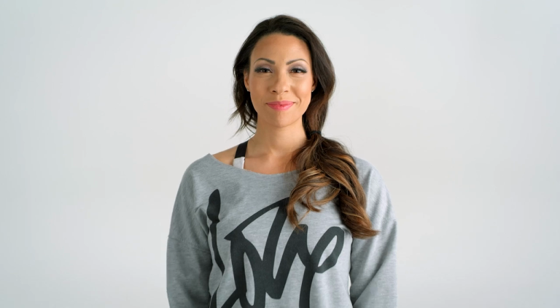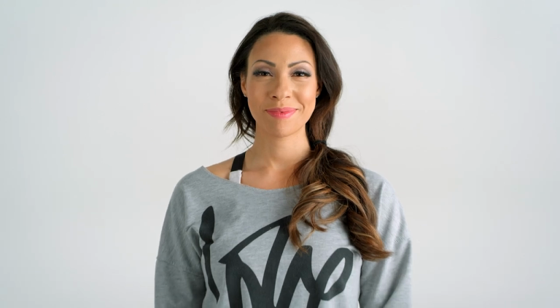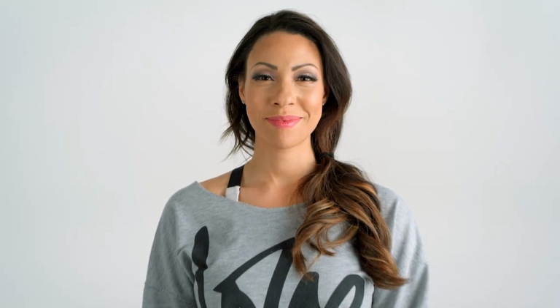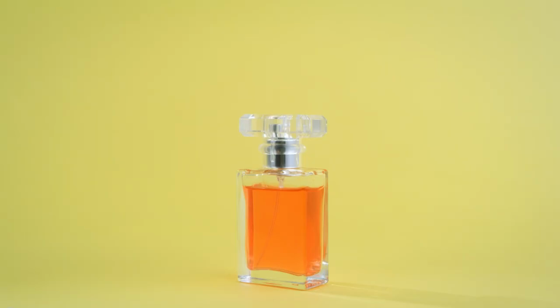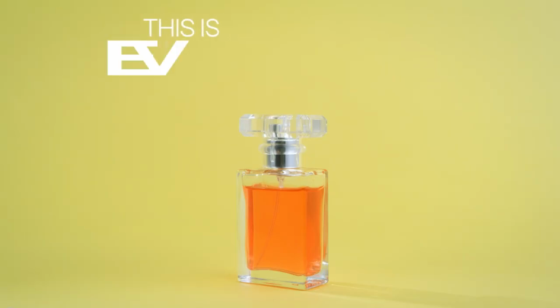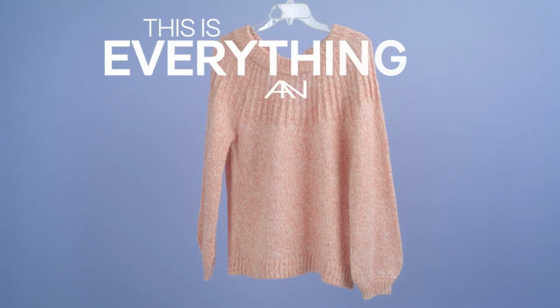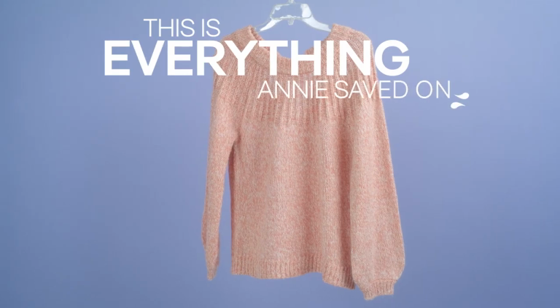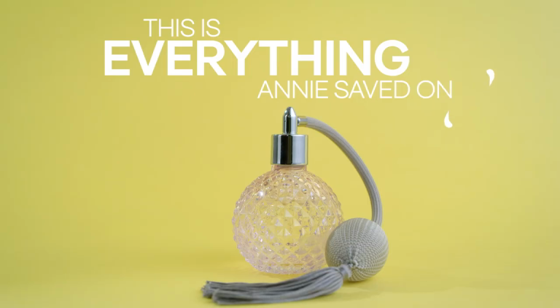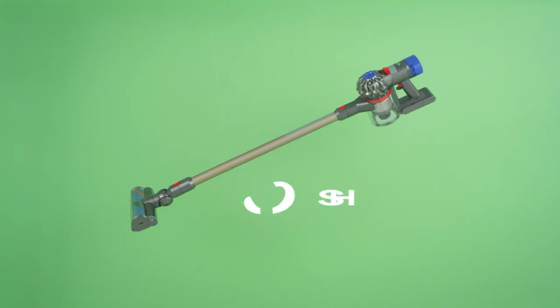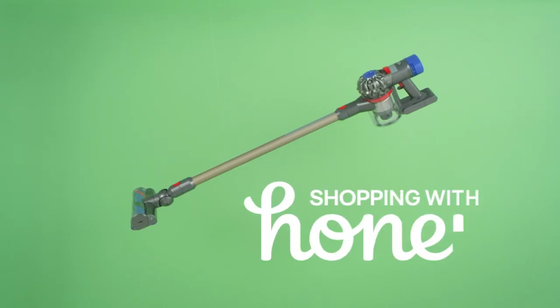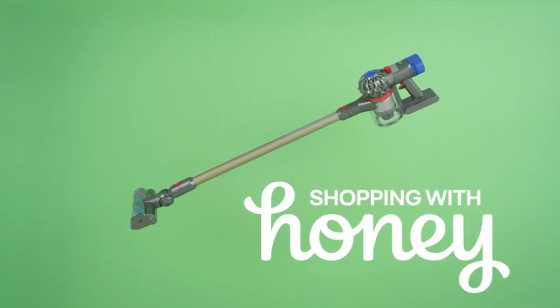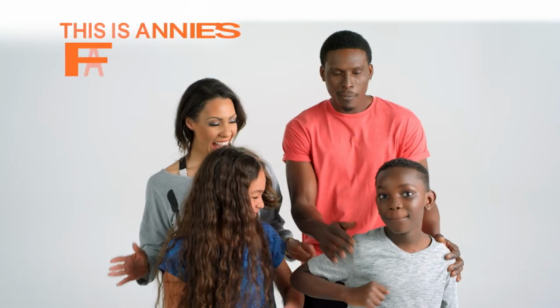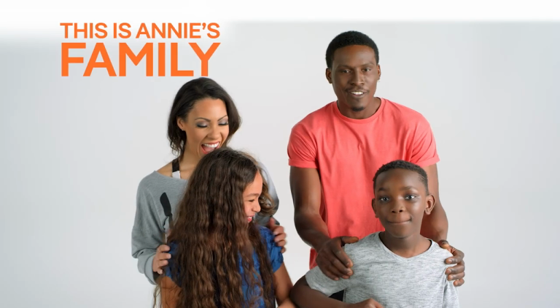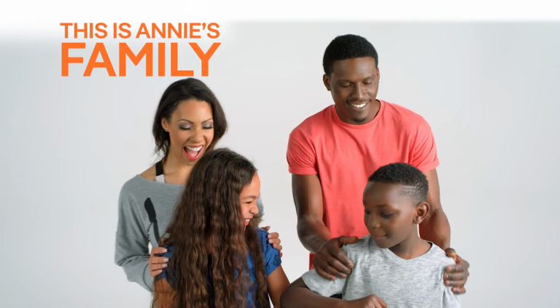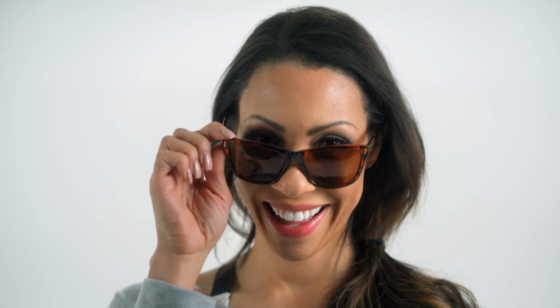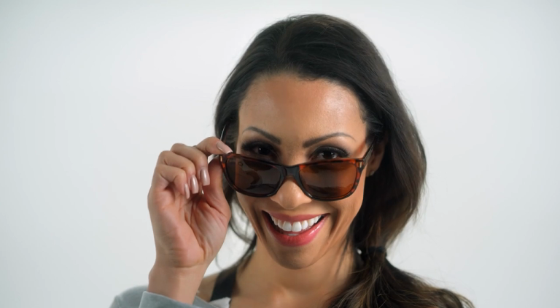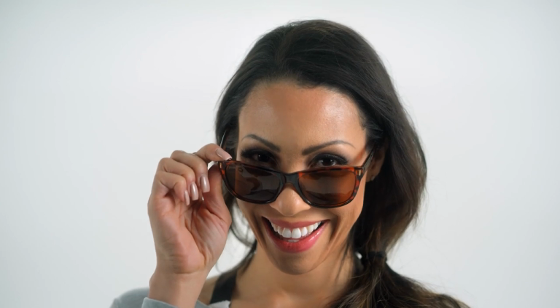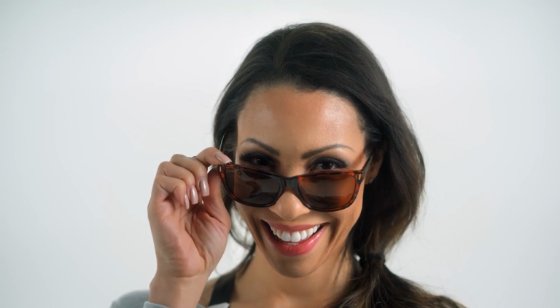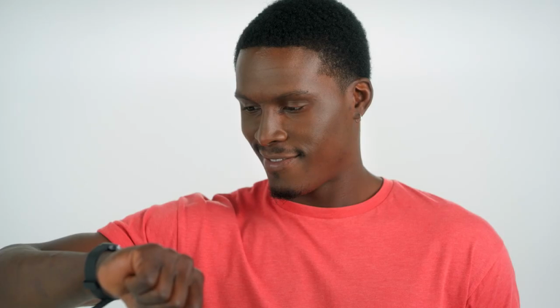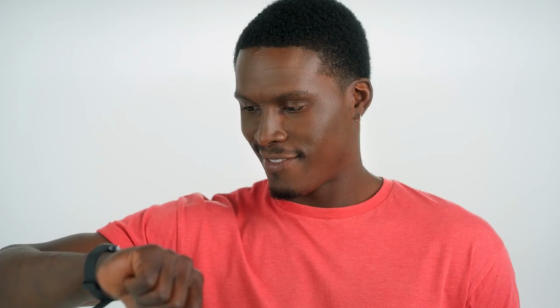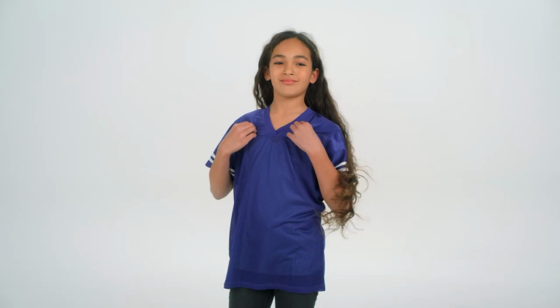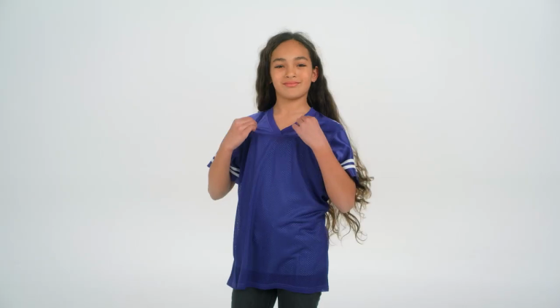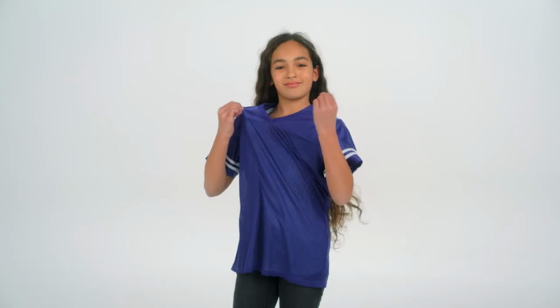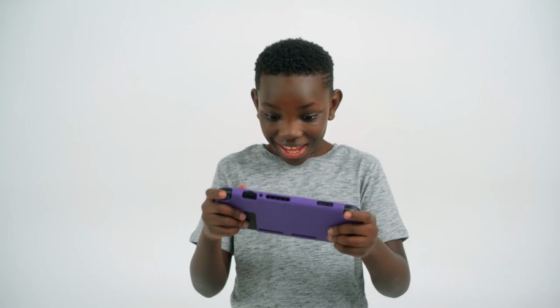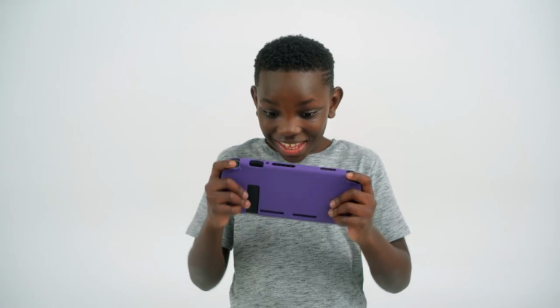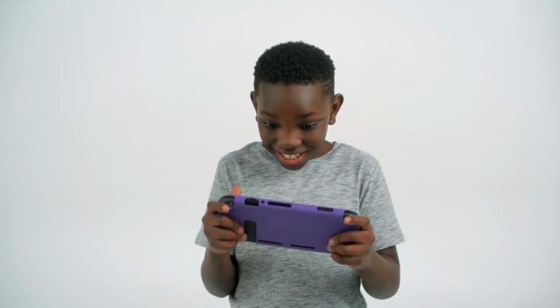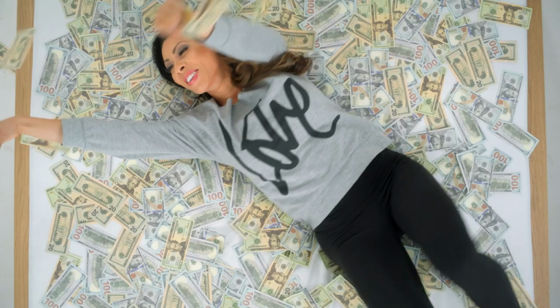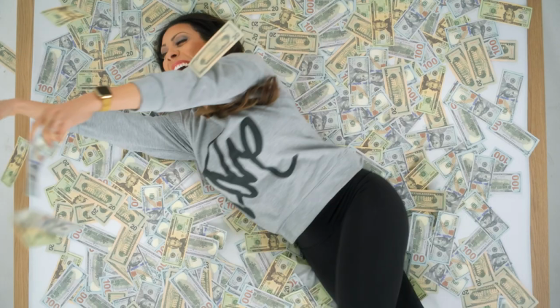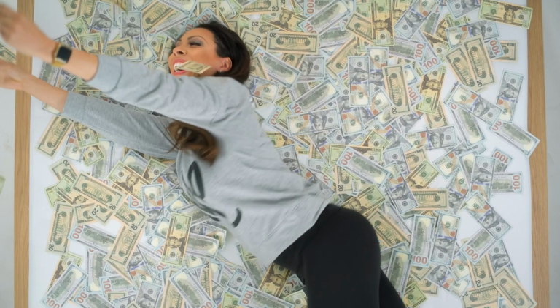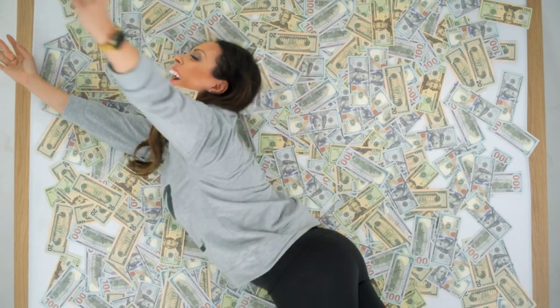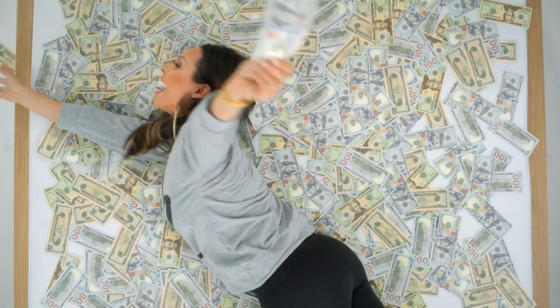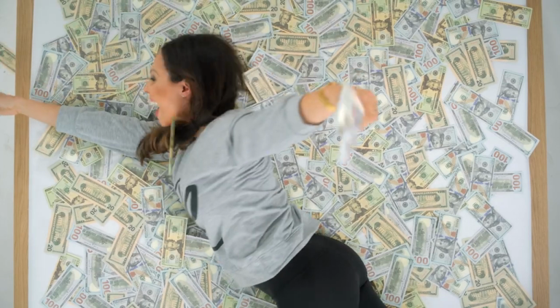This is Annie. This is everything Annie saved on shopping with Honey. This is Annie's family. This is the pair of glasses, the new smartwatch, the new jersey, and a new gaming console that Annie saved big on by using Honey.